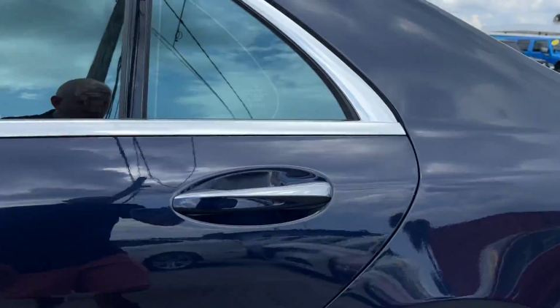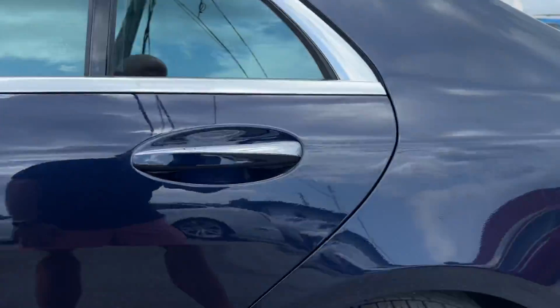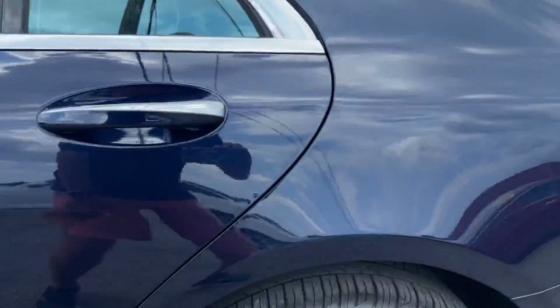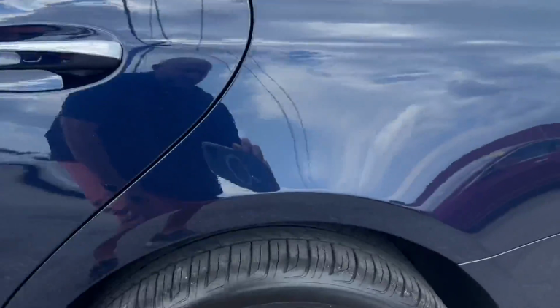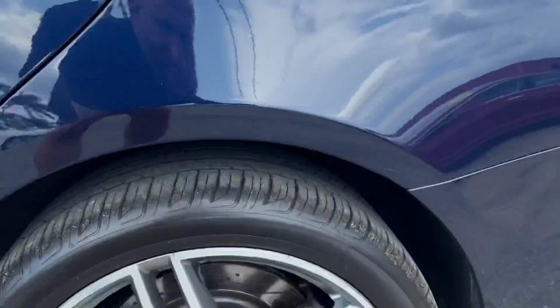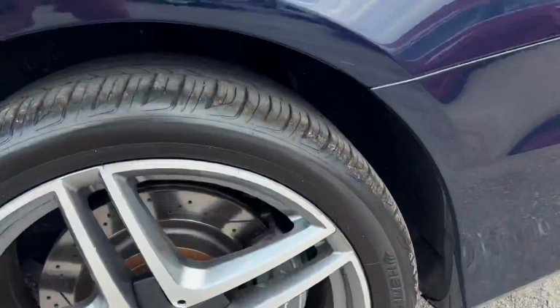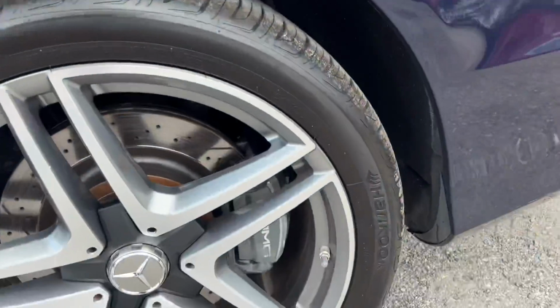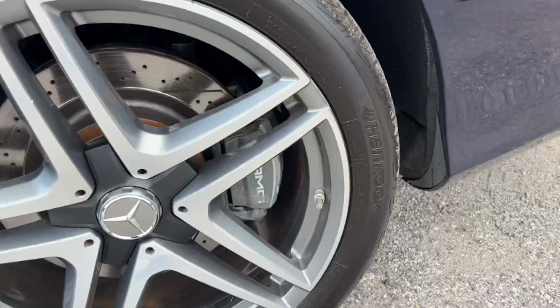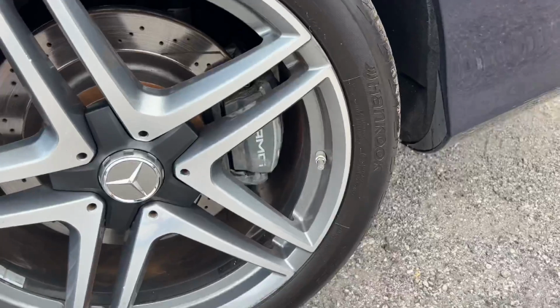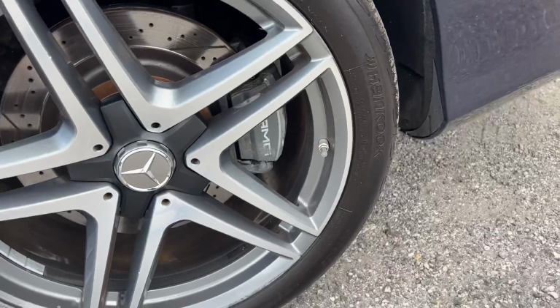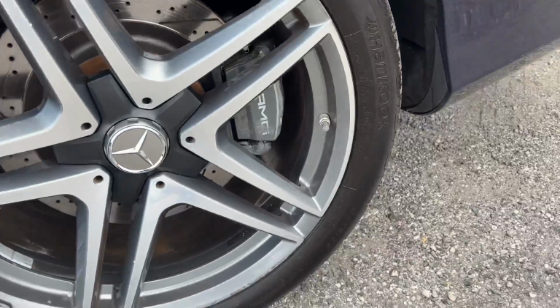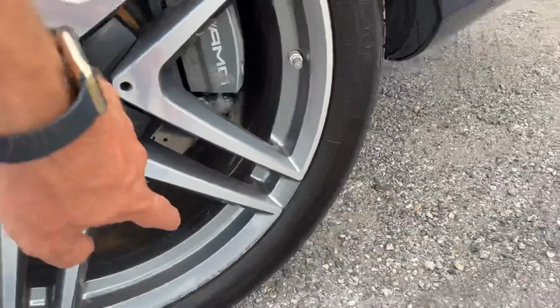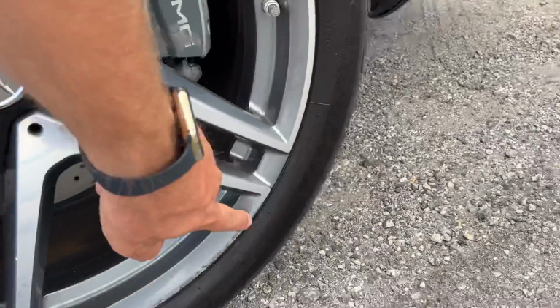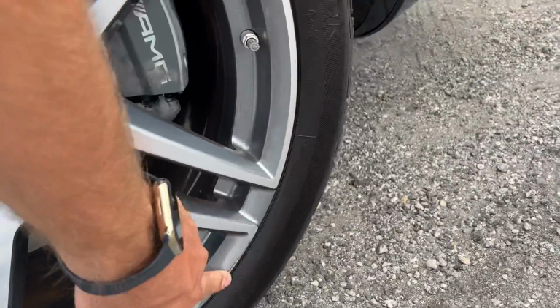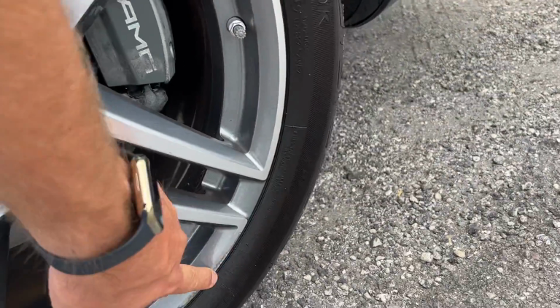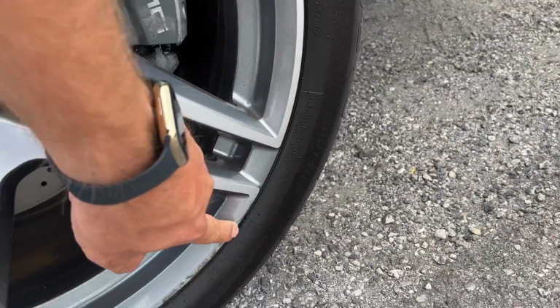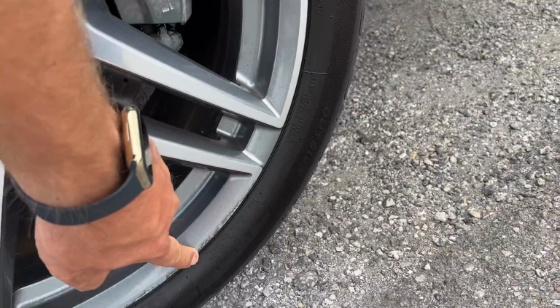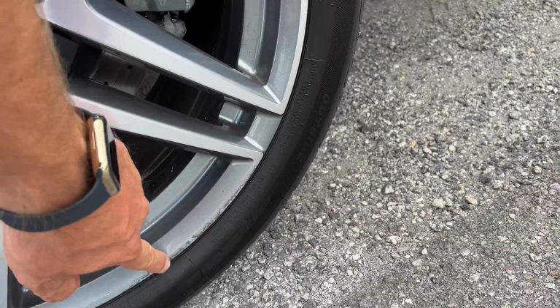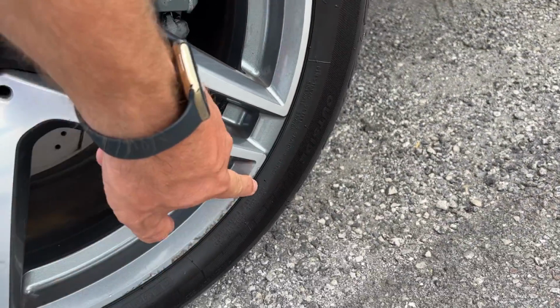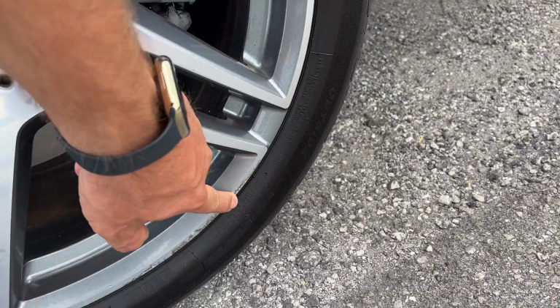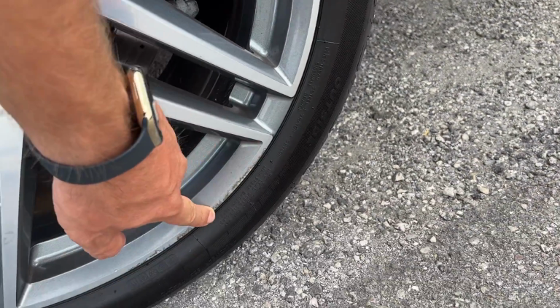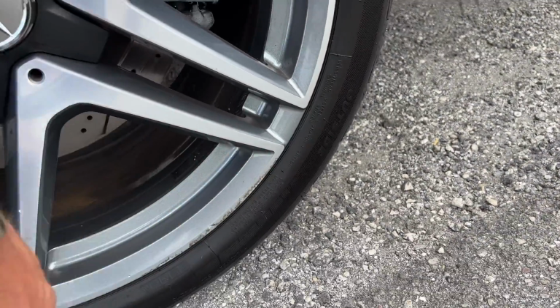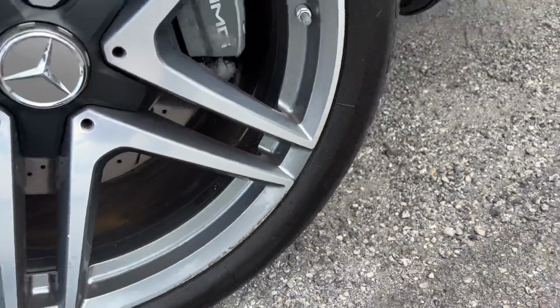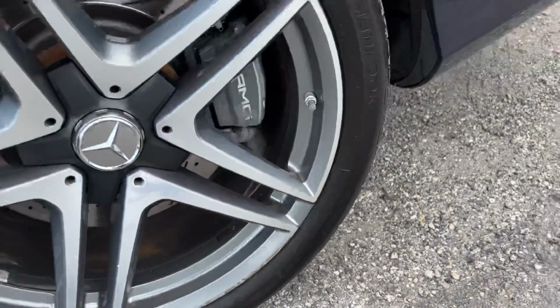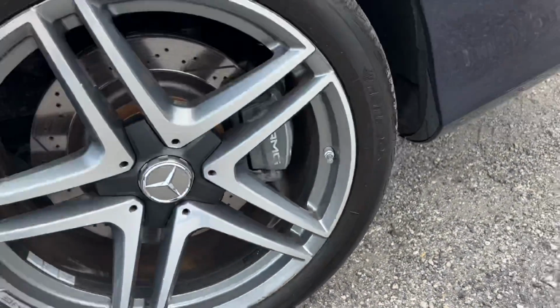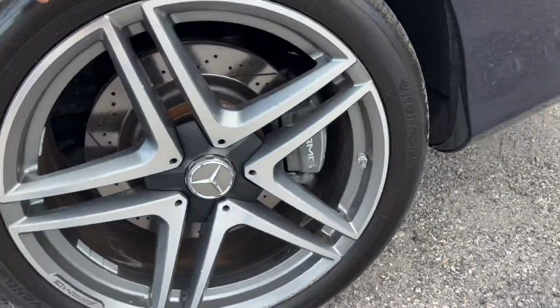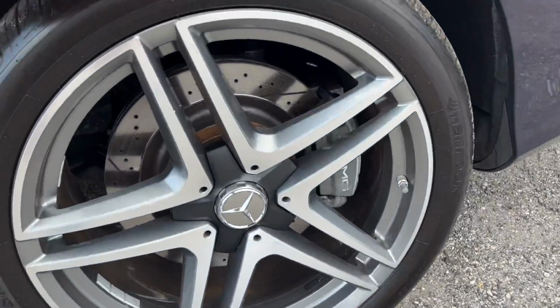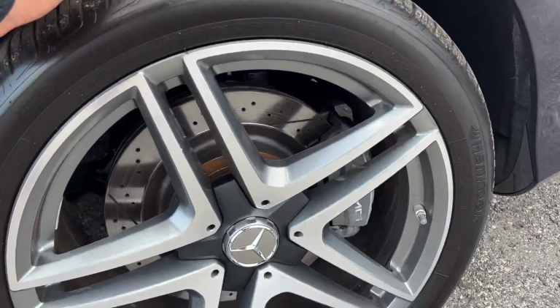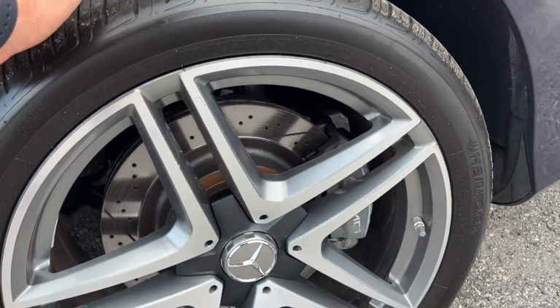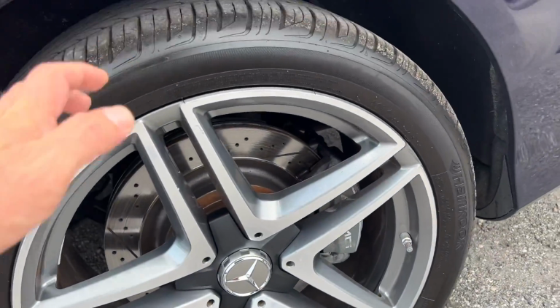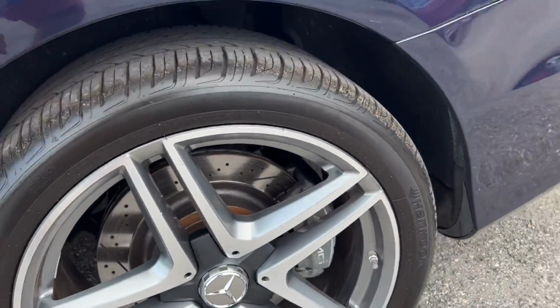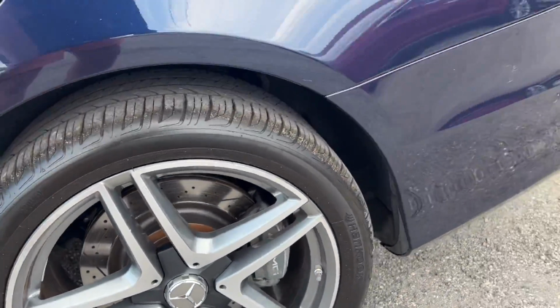Here you have your driver's side rear wheel. A little bit of curb rash right down here. And again, plenty of tread depth left on the tires.